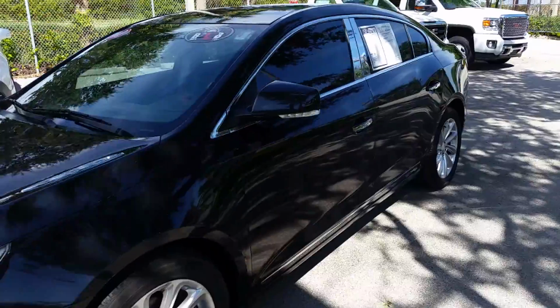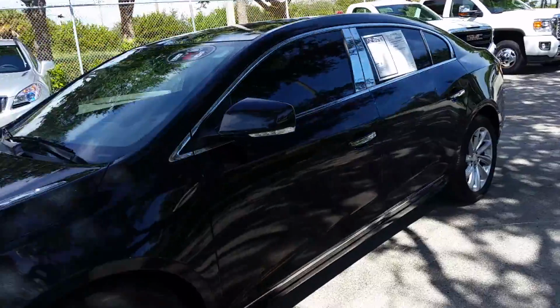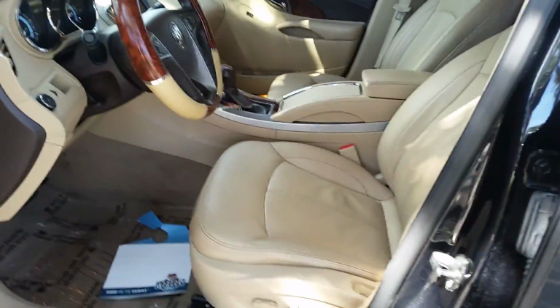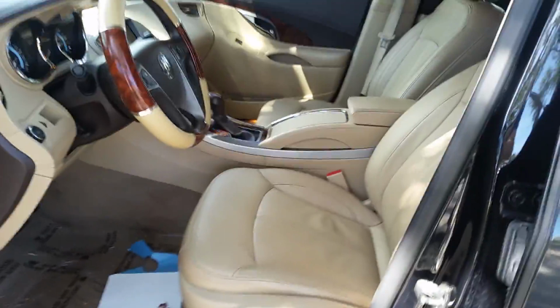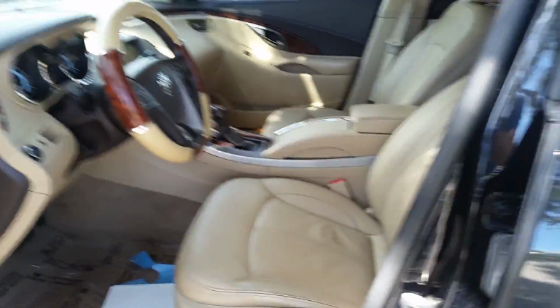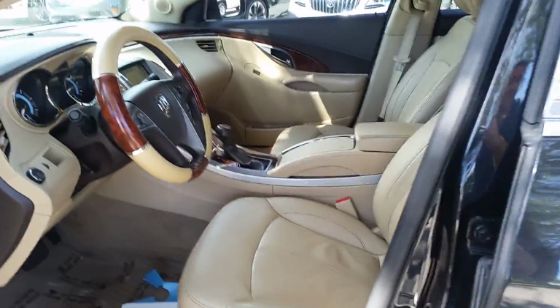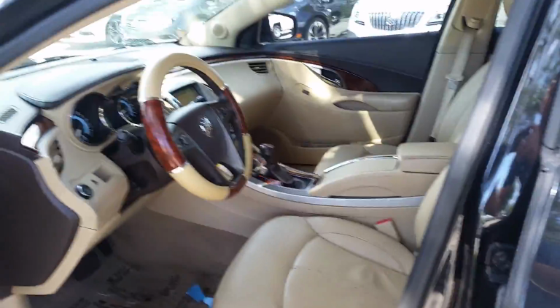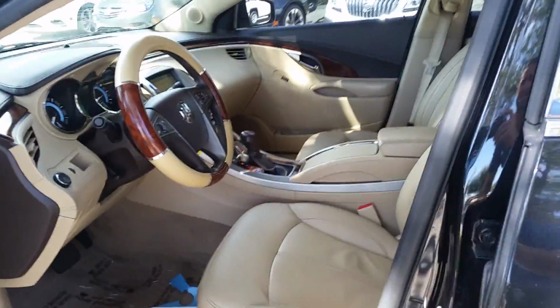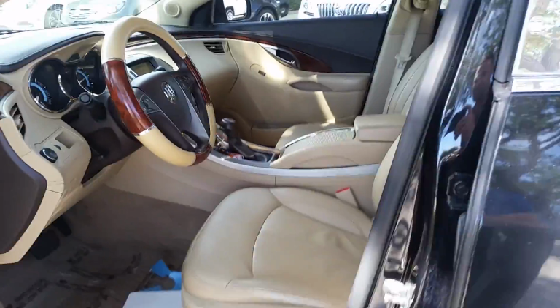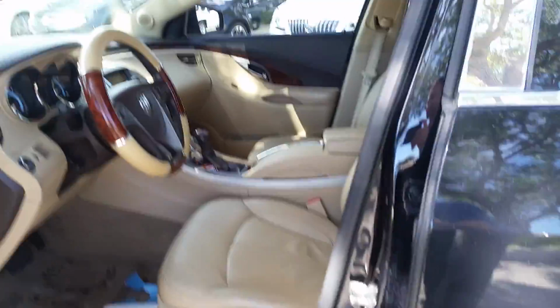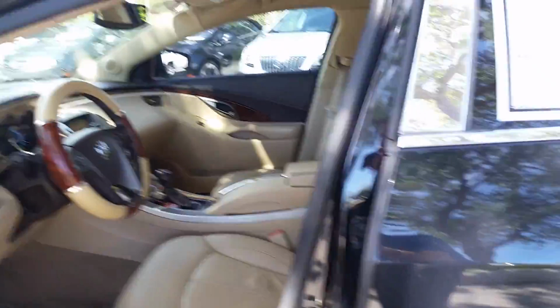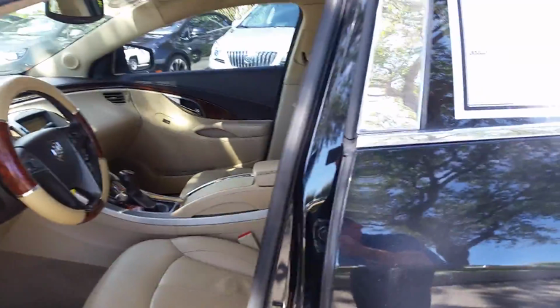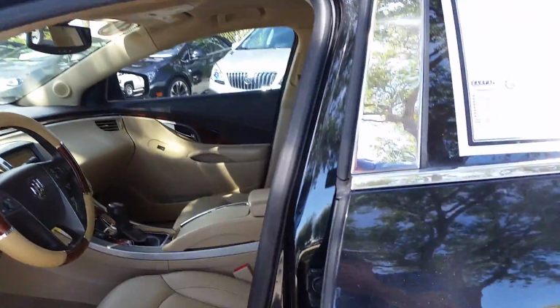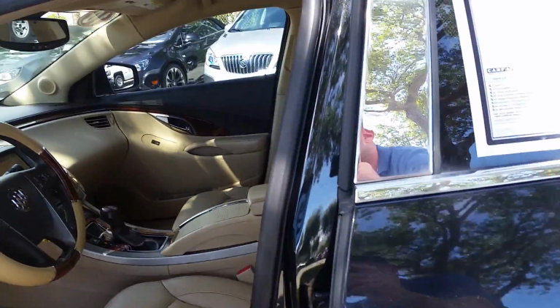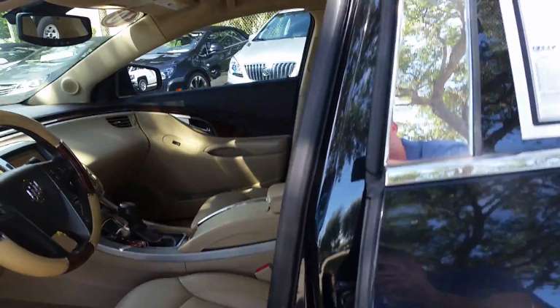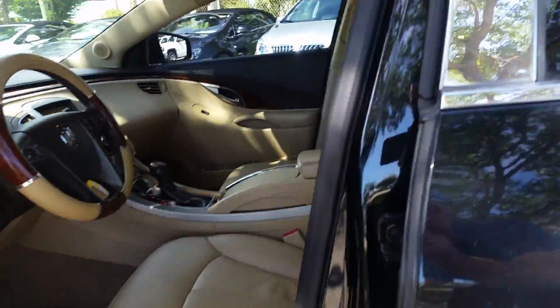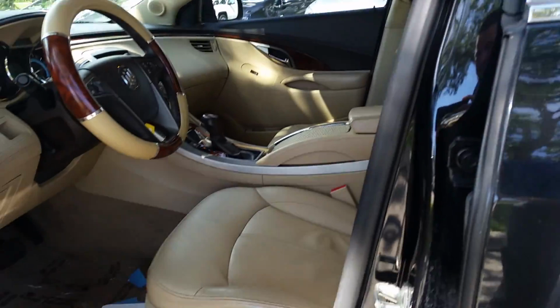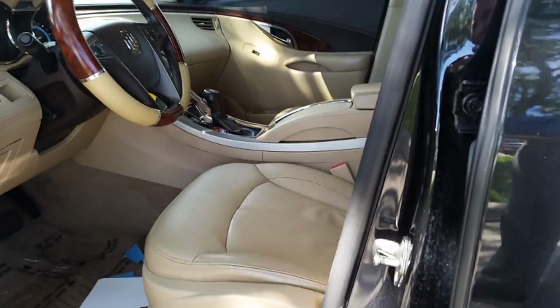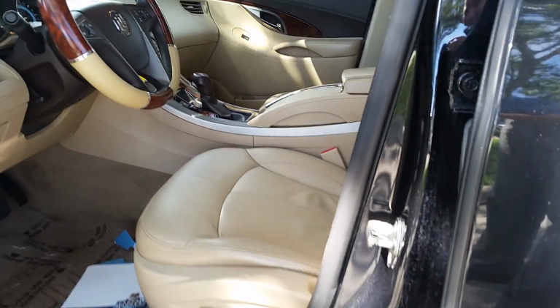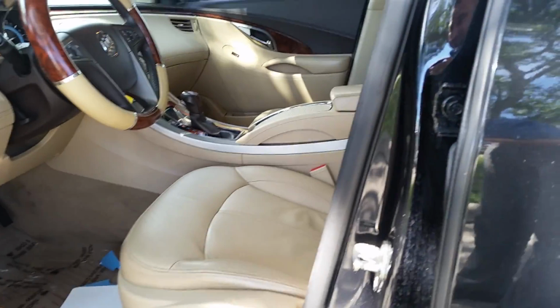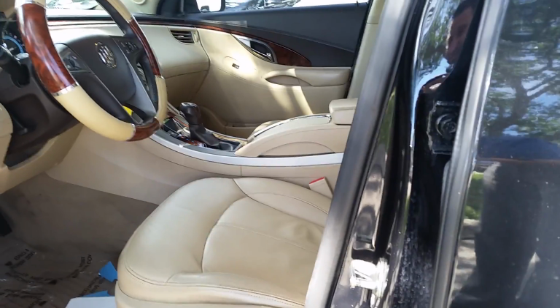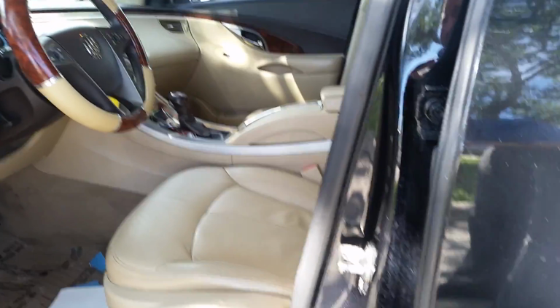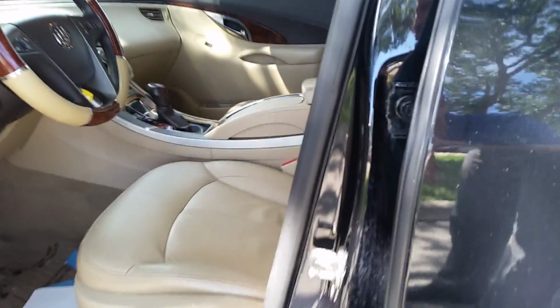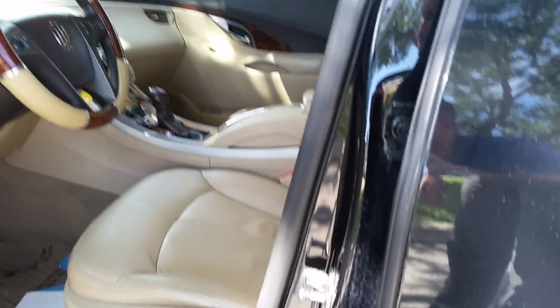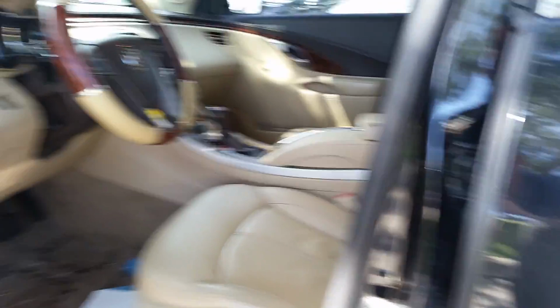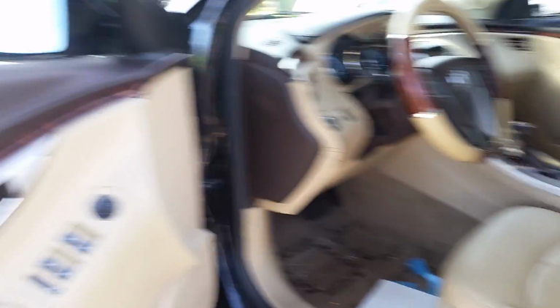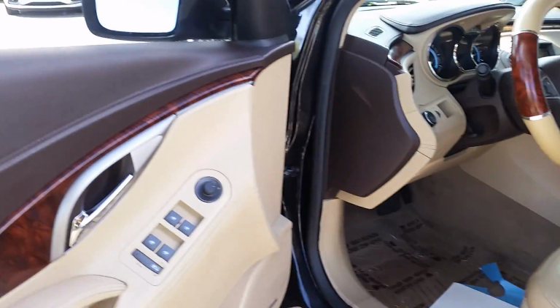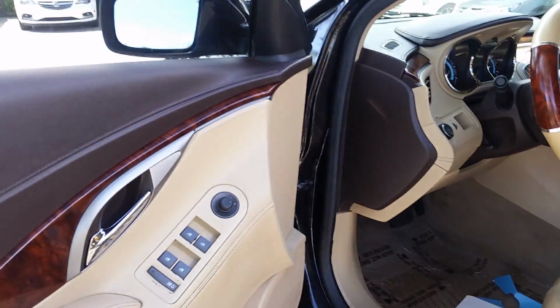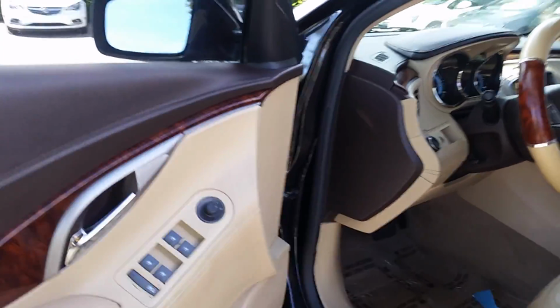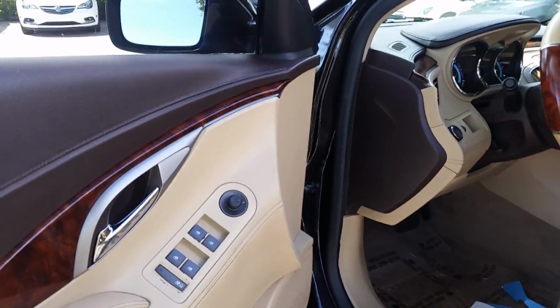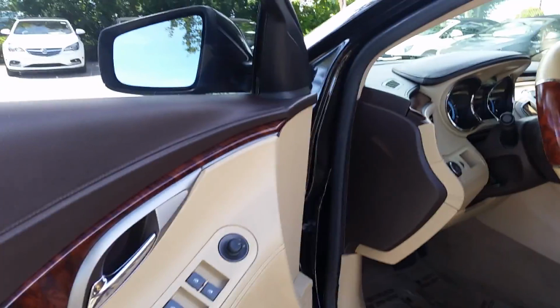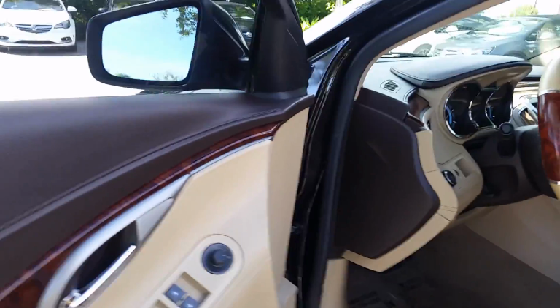You have a nice cocoa light cashmere leather interior, power seats, lumbar, power windows, and power locks.